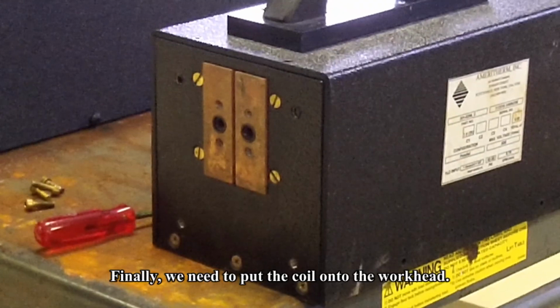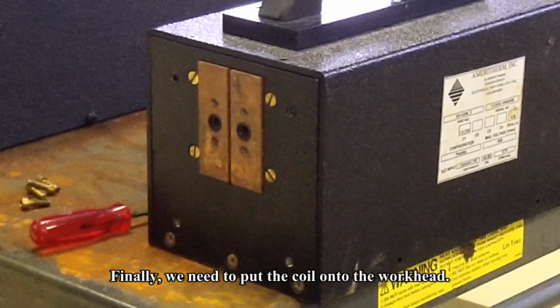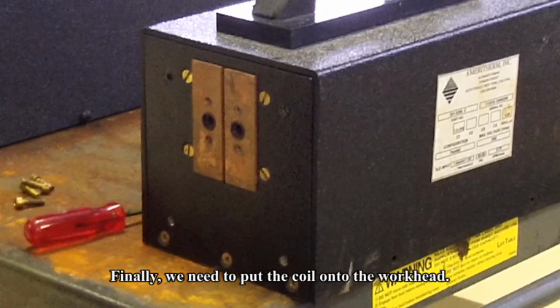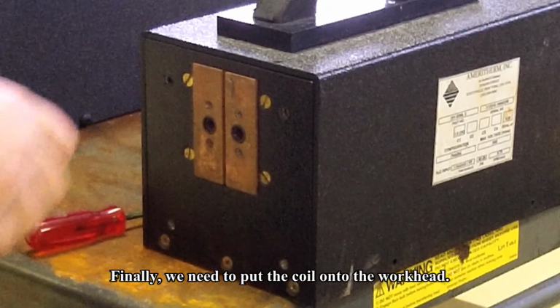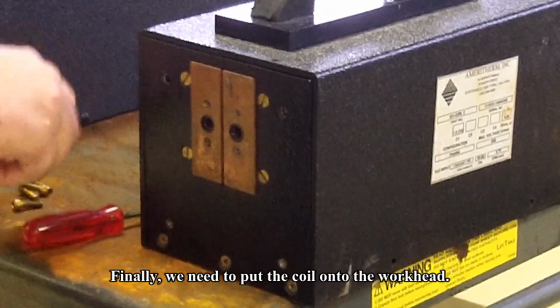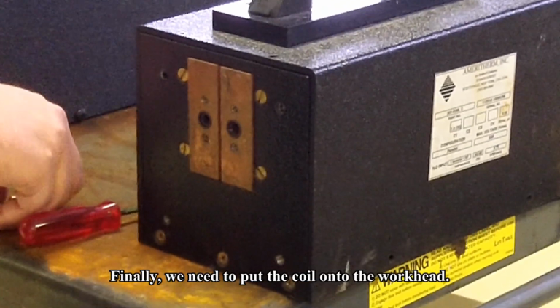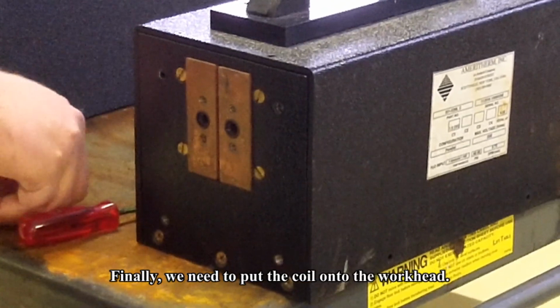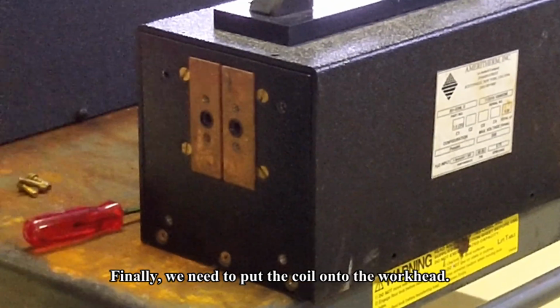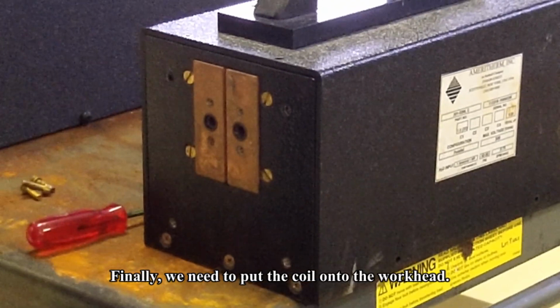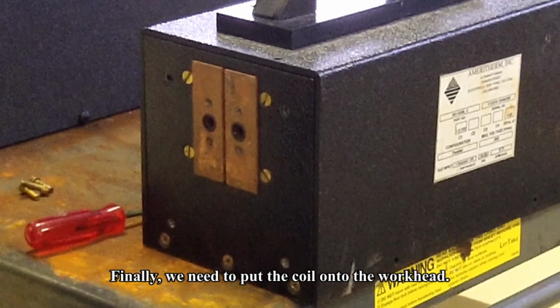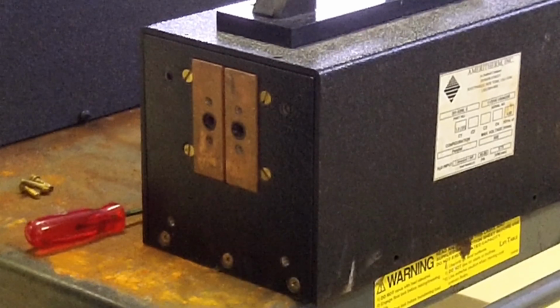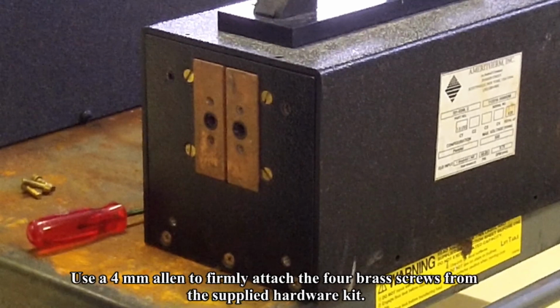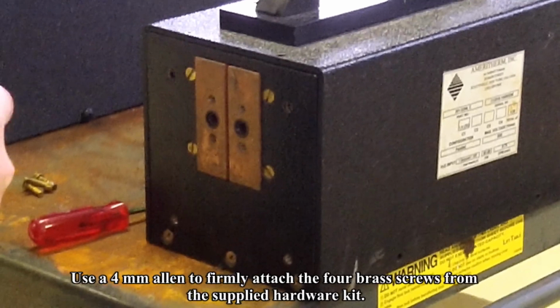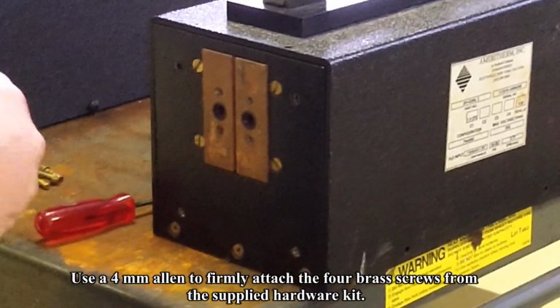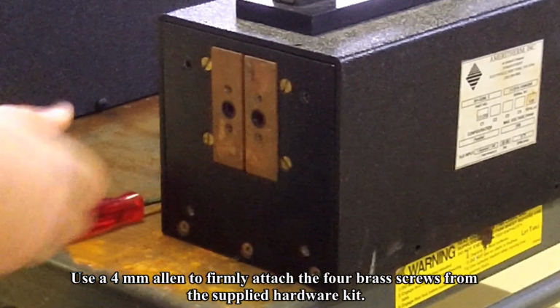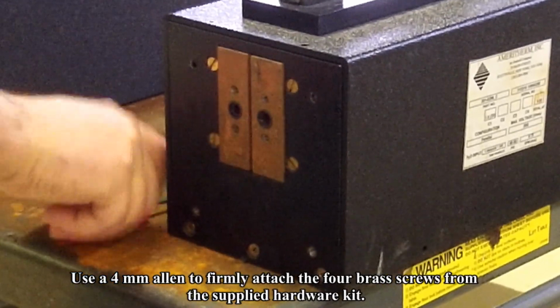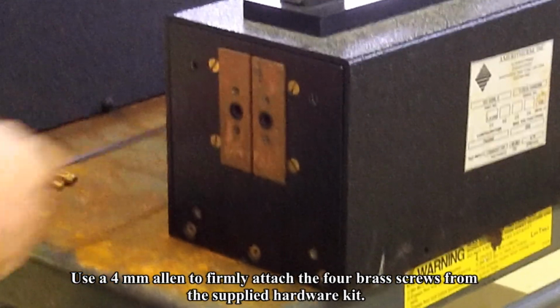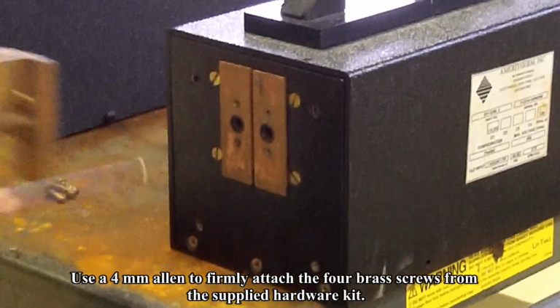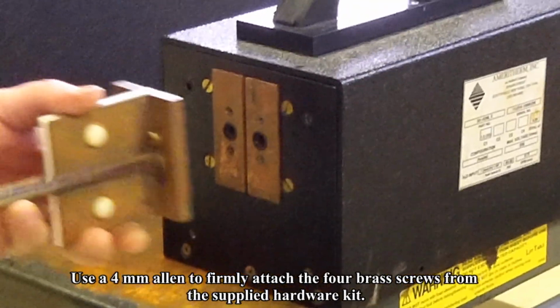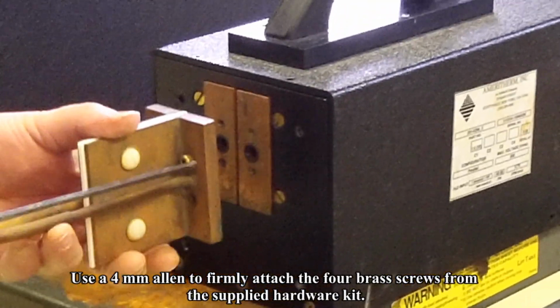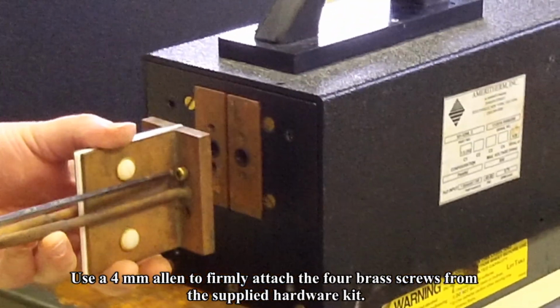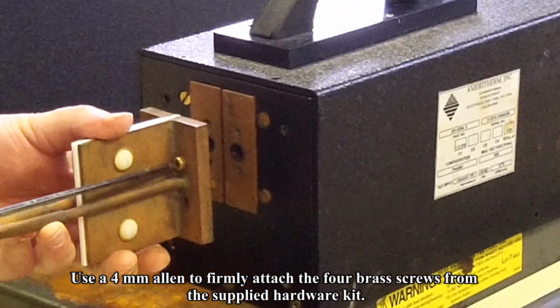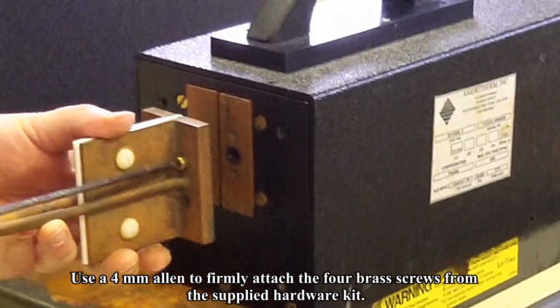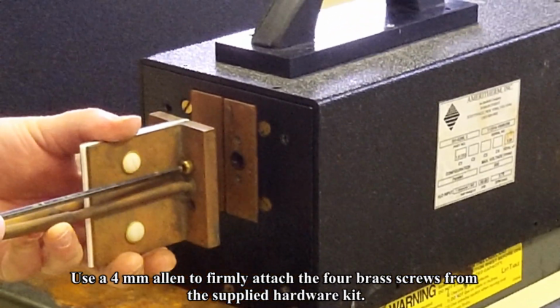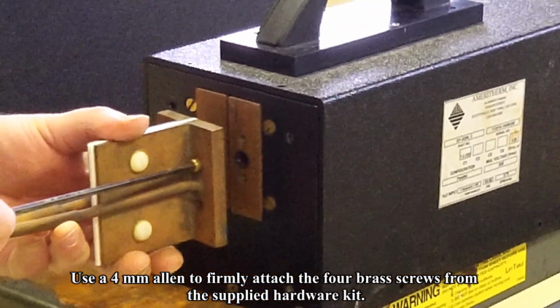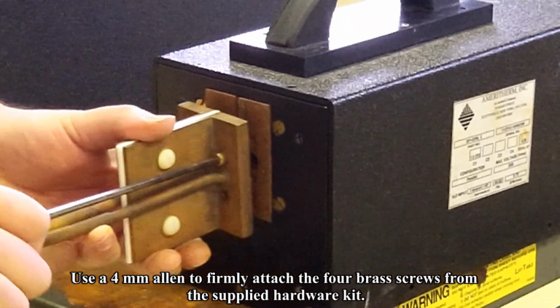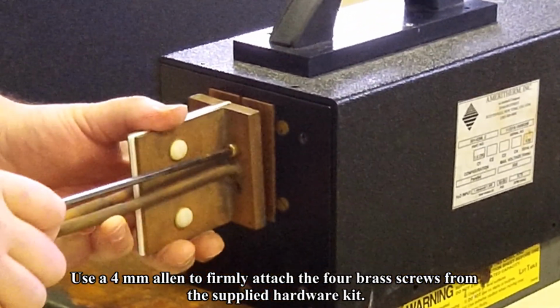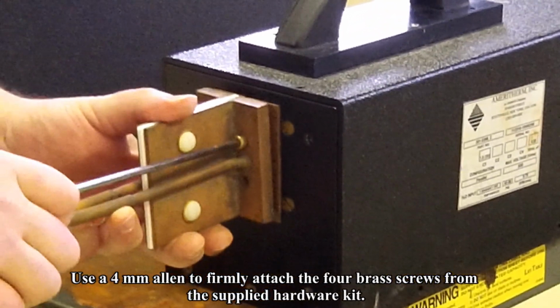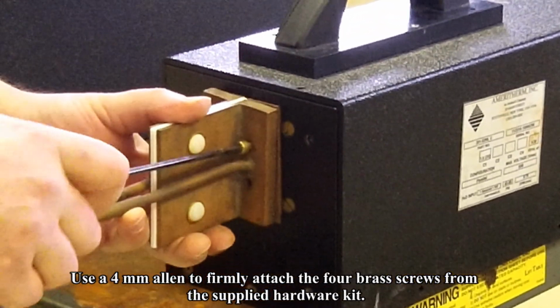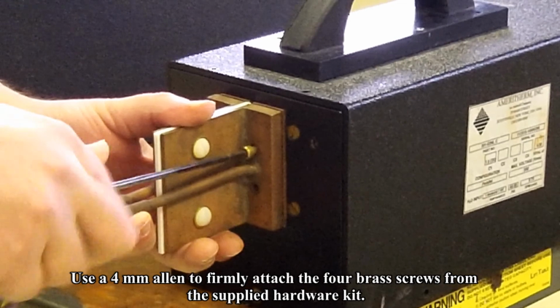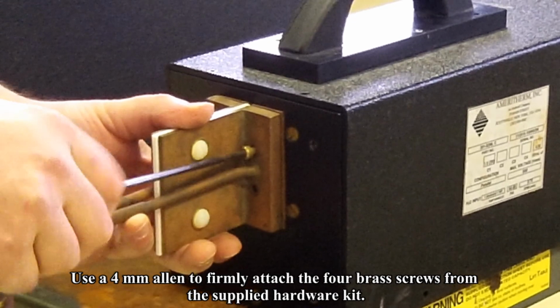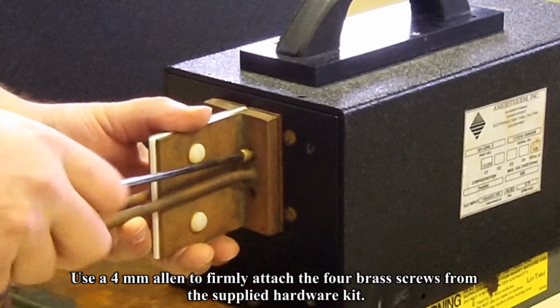Finally, we need to put the coil onto the workhead. Use a 4mm Allen key to firmly attach the 4 brass screws from the supplied hardware kit.